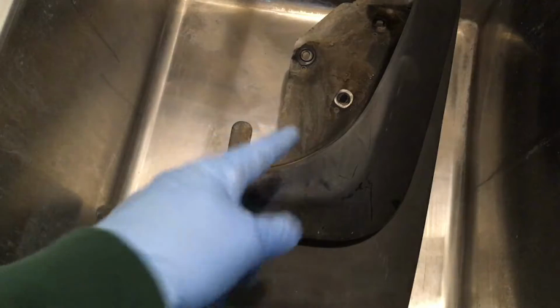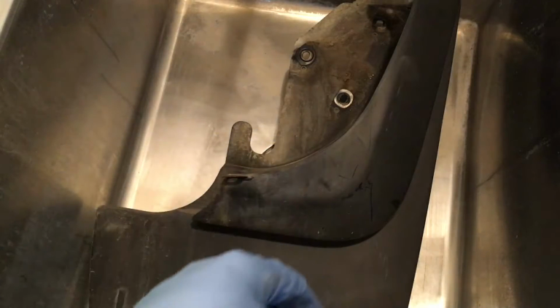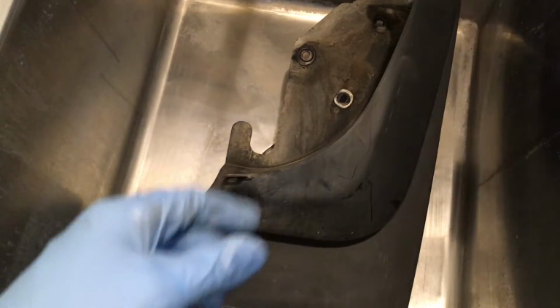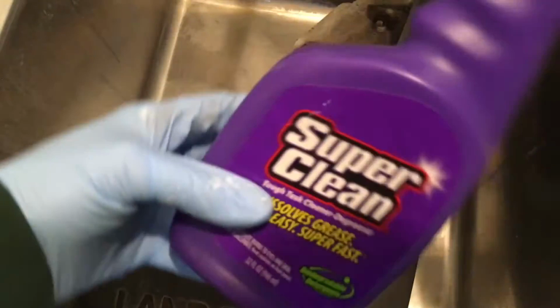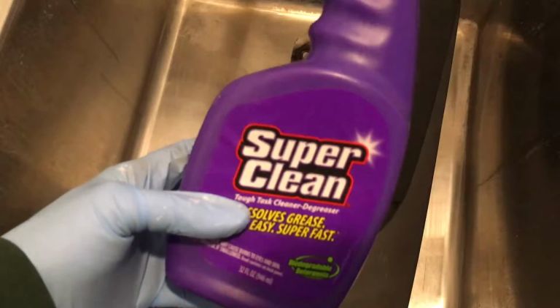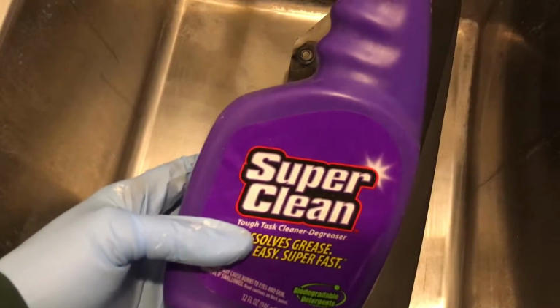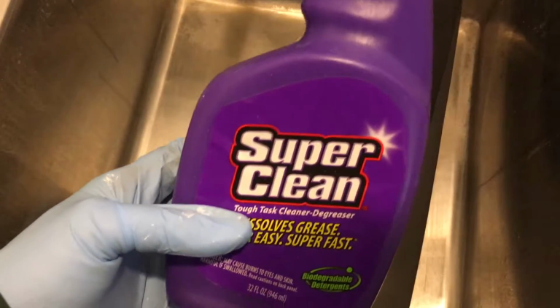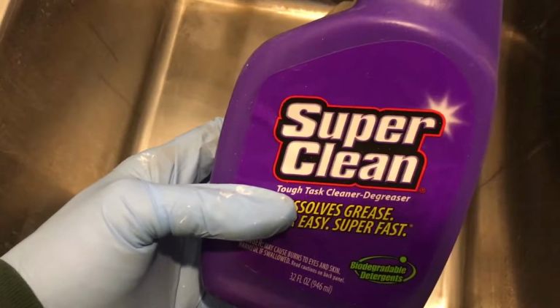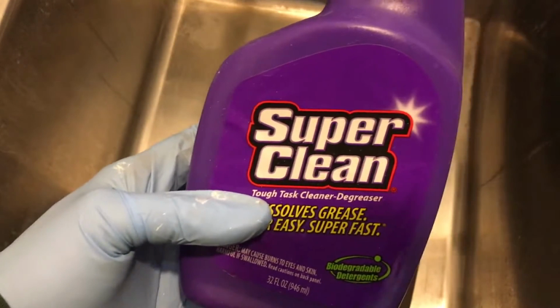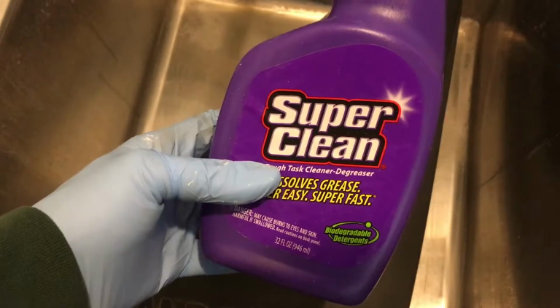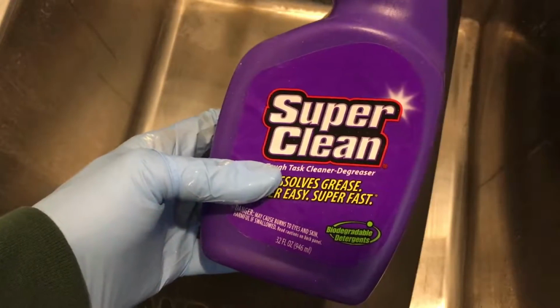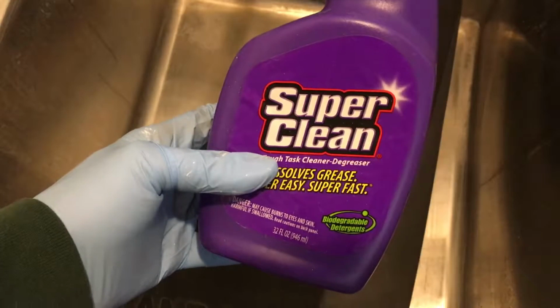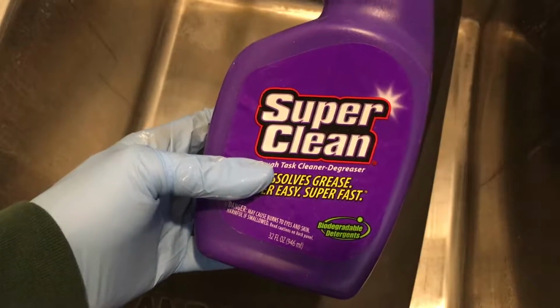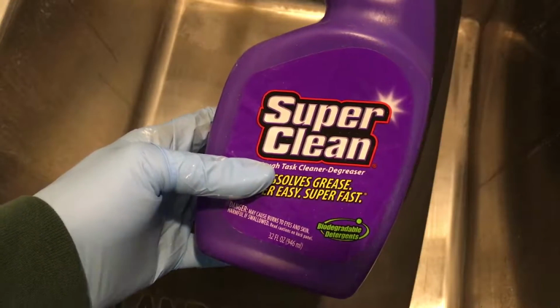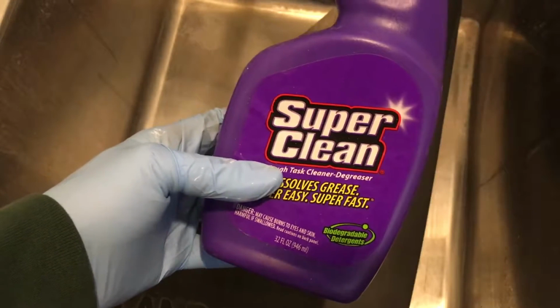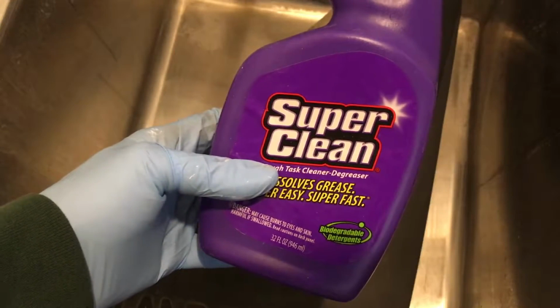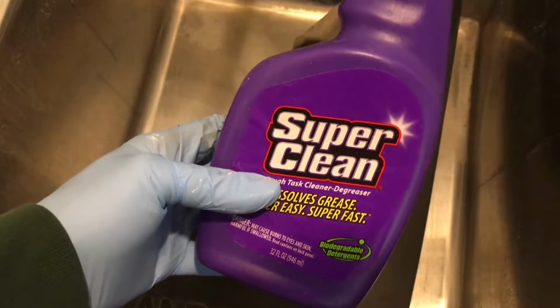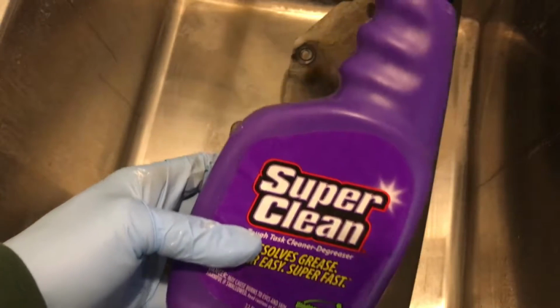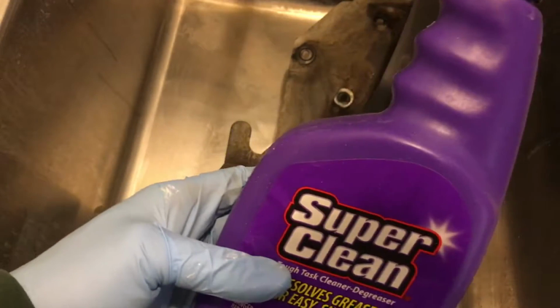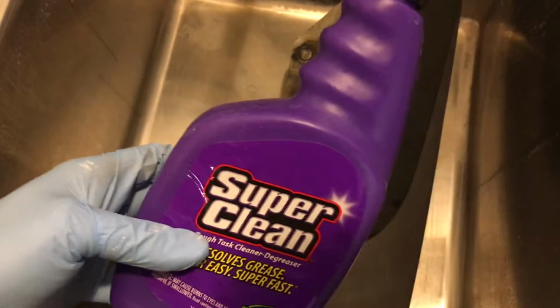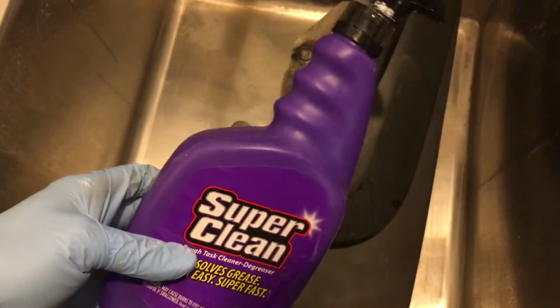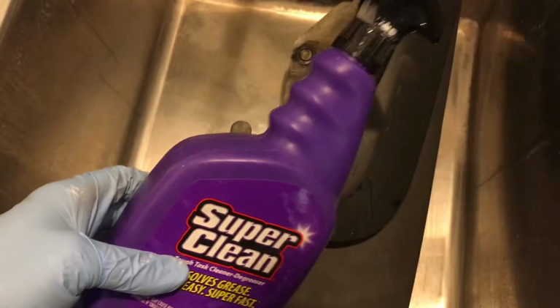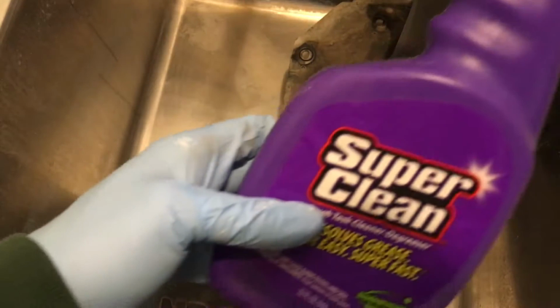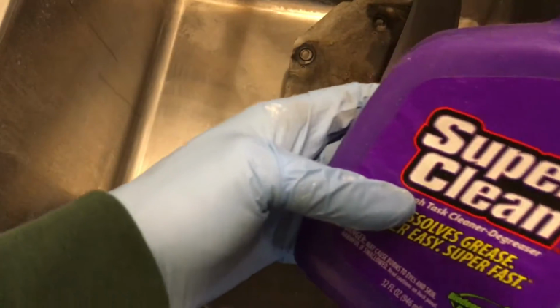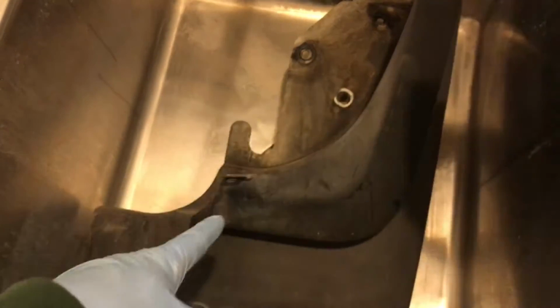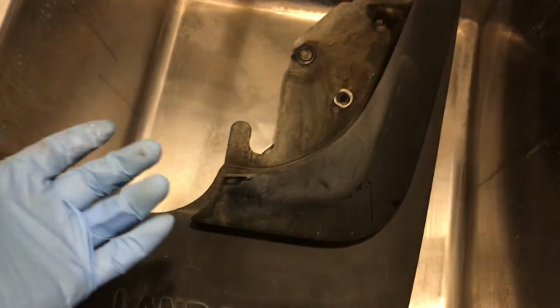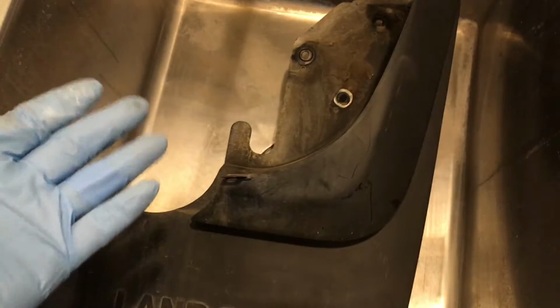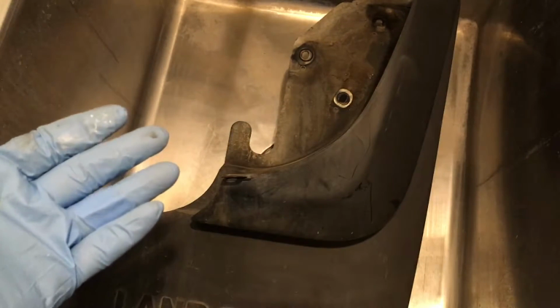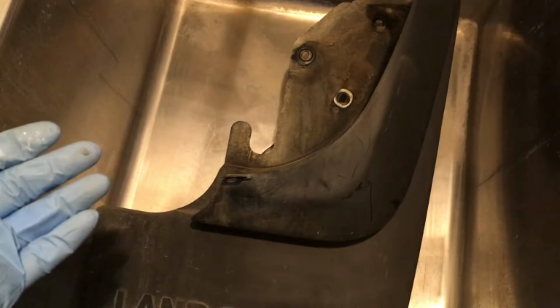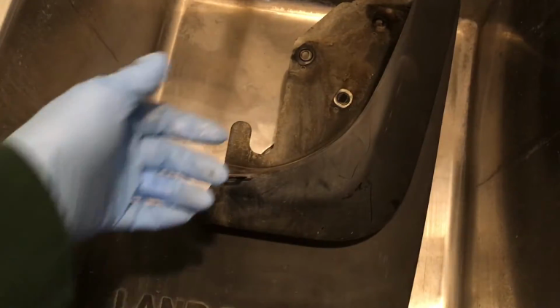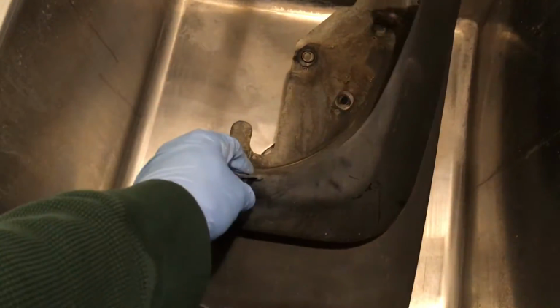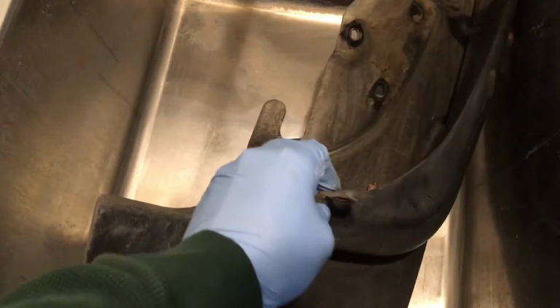In order to clean these I'm going to be using Super Clean. They sent me some product in the past, but they're not compensating me for this video and they're not reviewing it before I post it. I'll soak this down, let it sit for a bit, then scrub it with a brush and maybe a toothbrush to get all the dirt off.